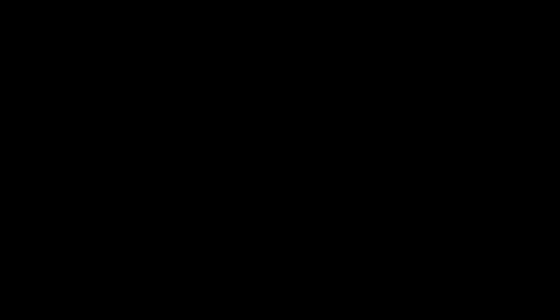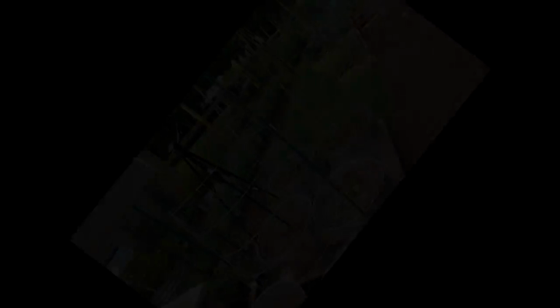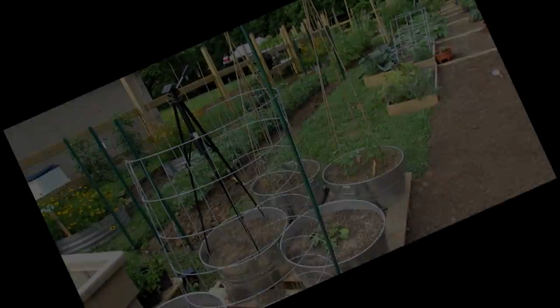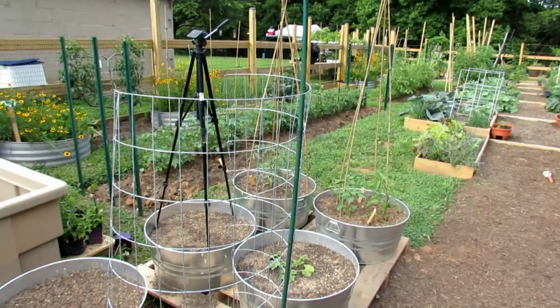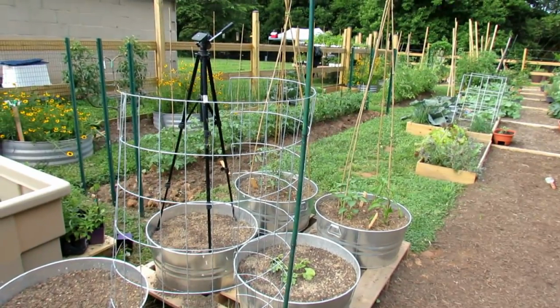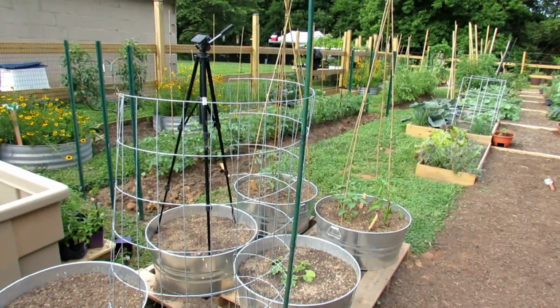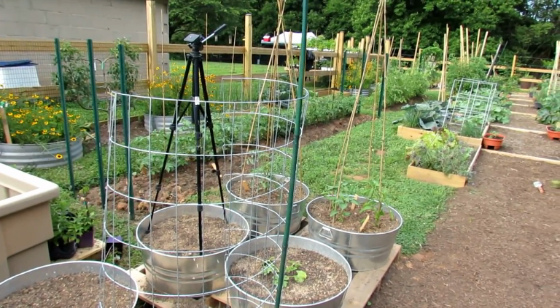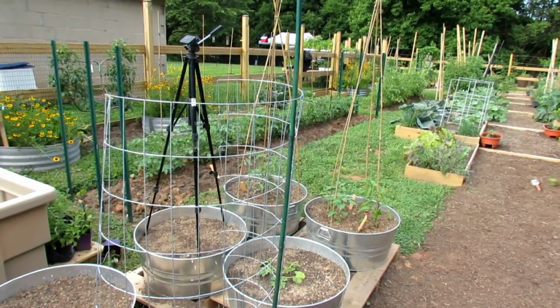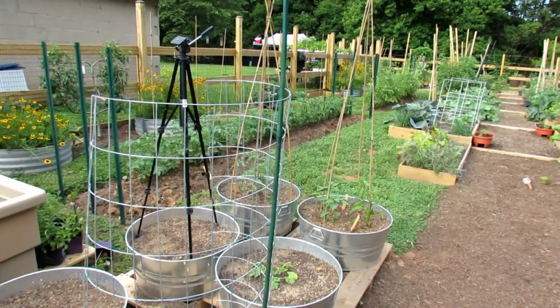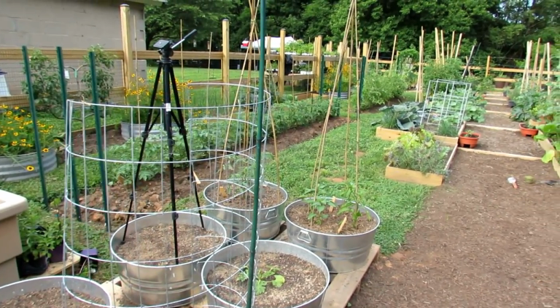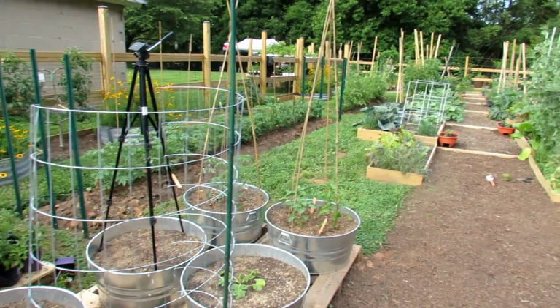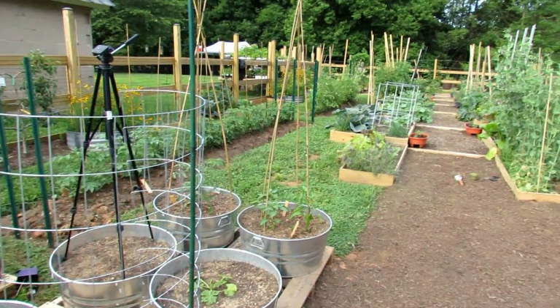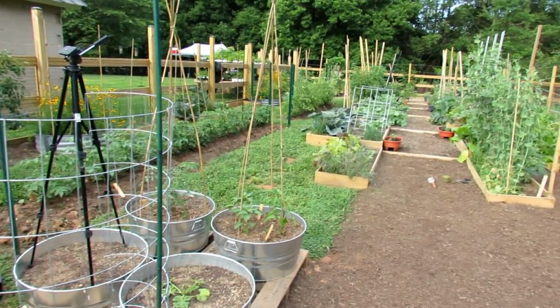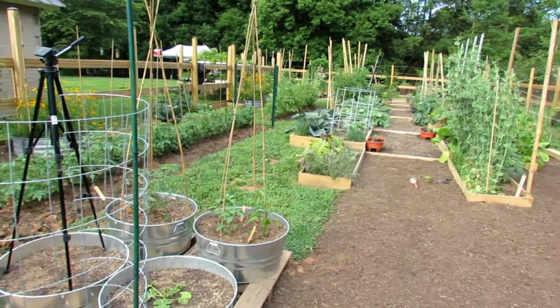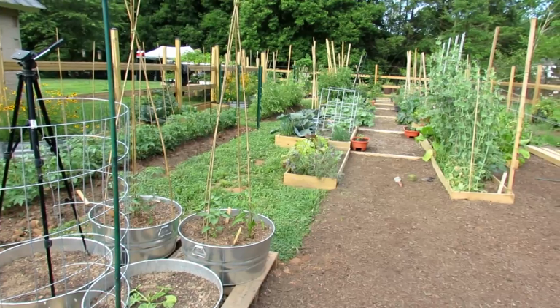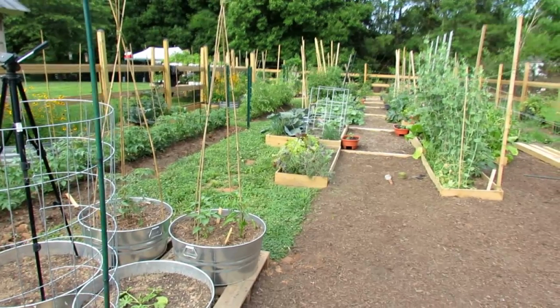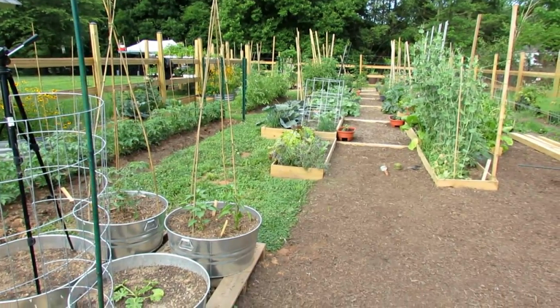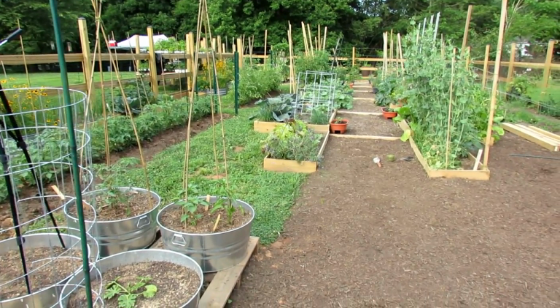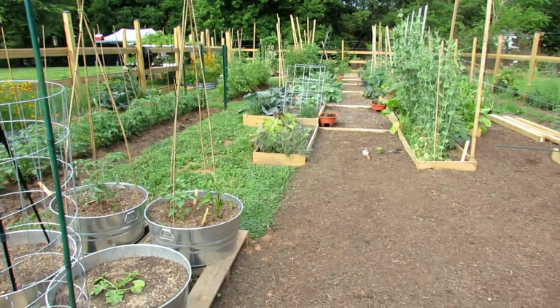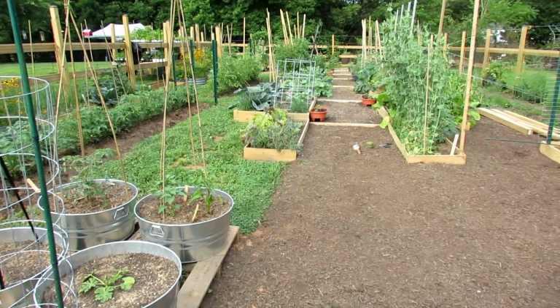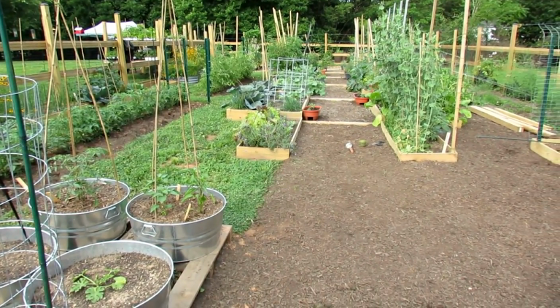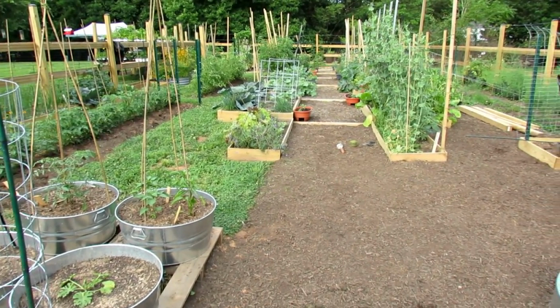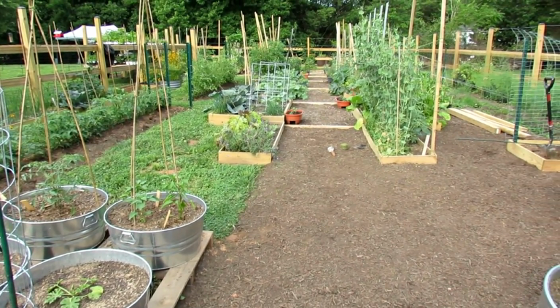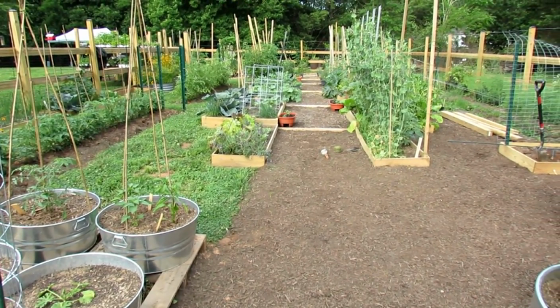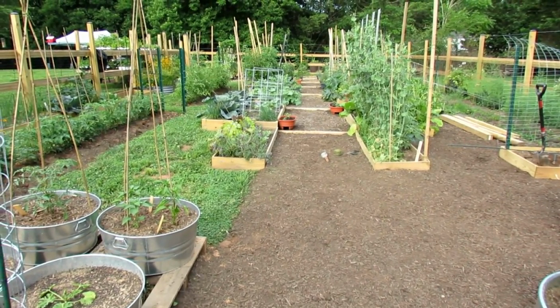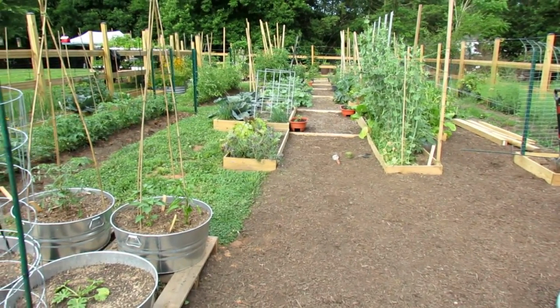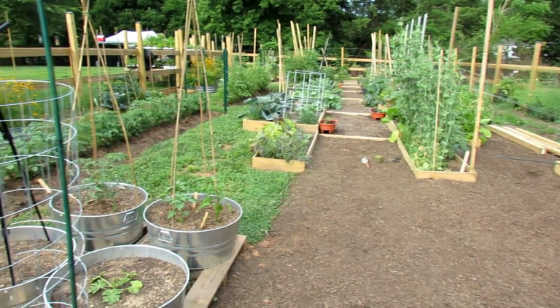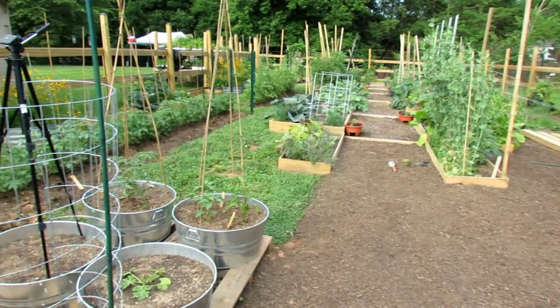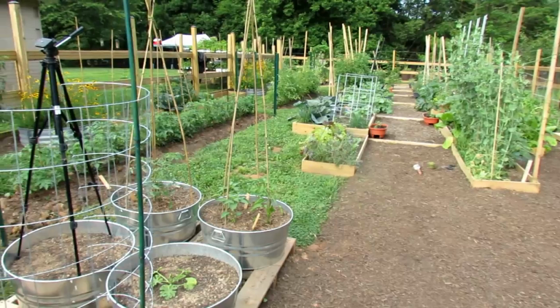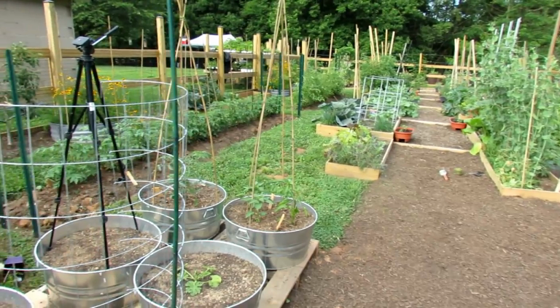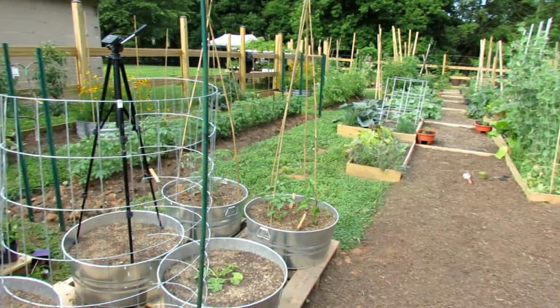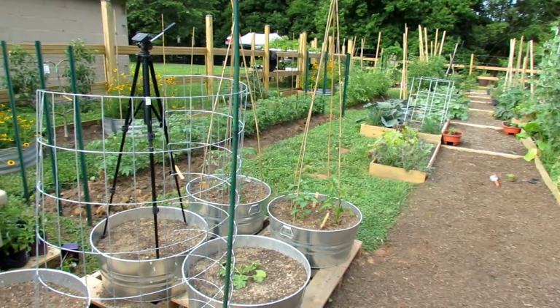Welcome to the Rusted Garden Homestead. This video is all about trellising — ways you can grow vertically, ways you can support your plants. We'll also talk about the different vegetables that you can grow vertically and that also need support.